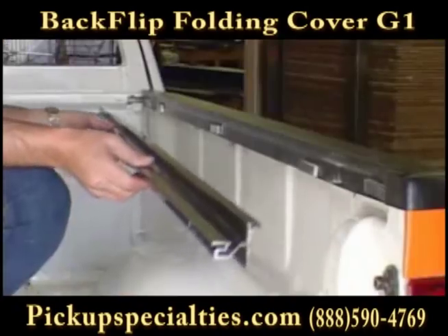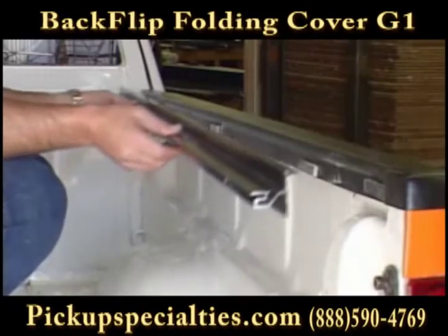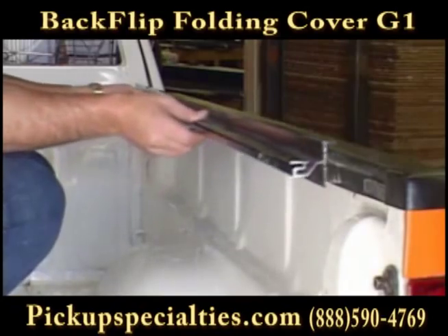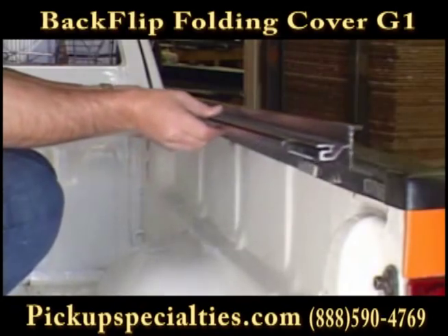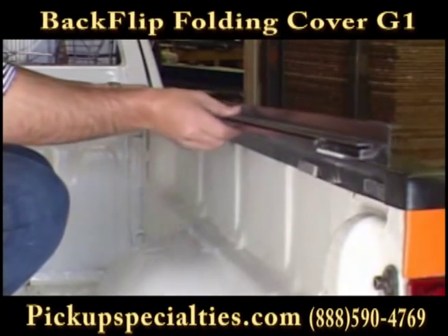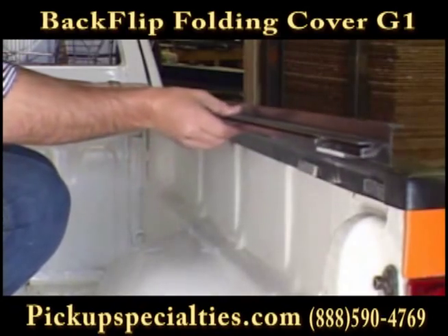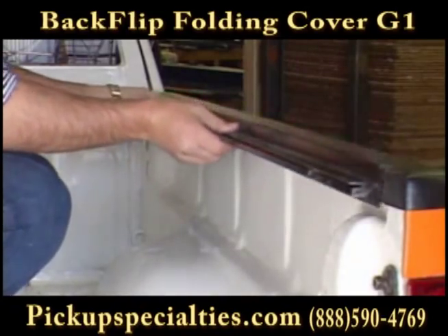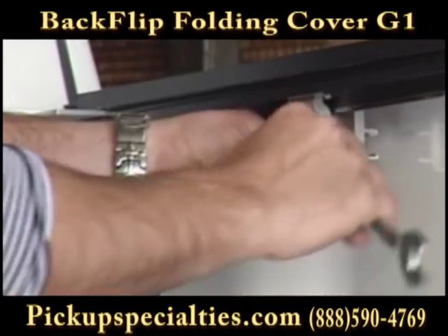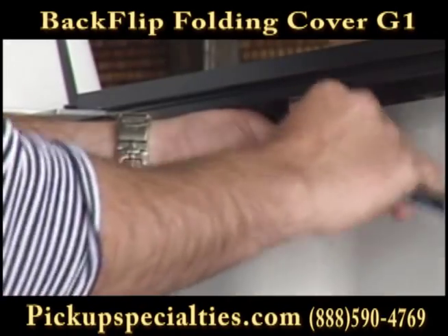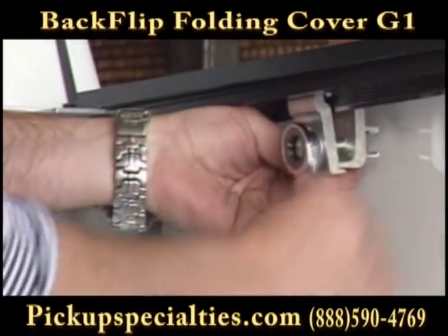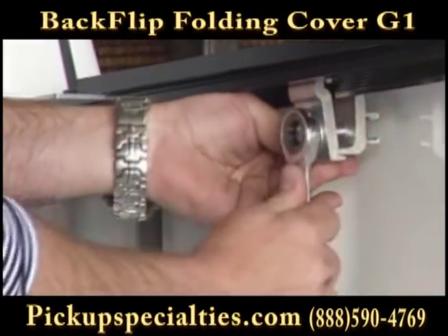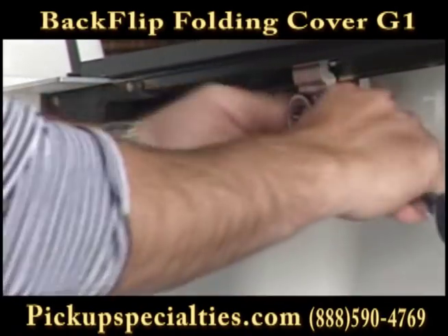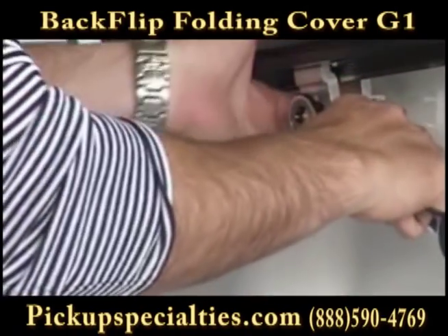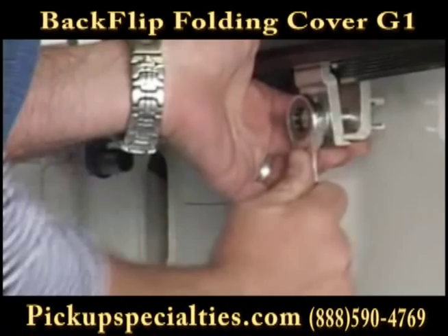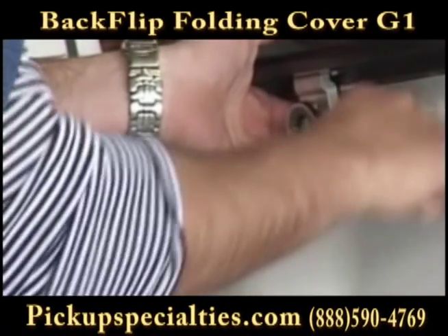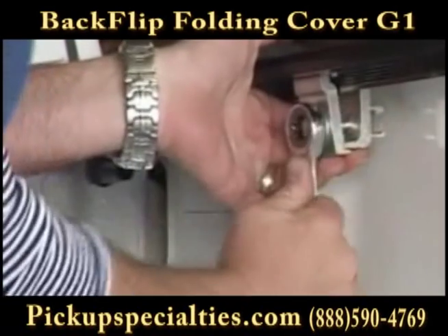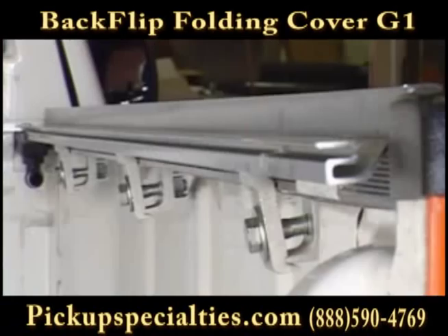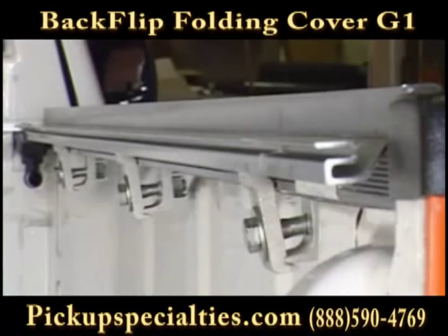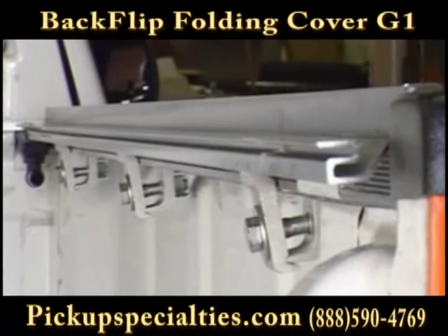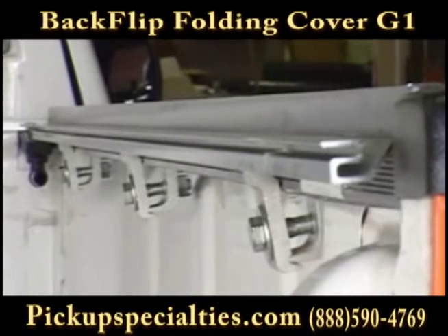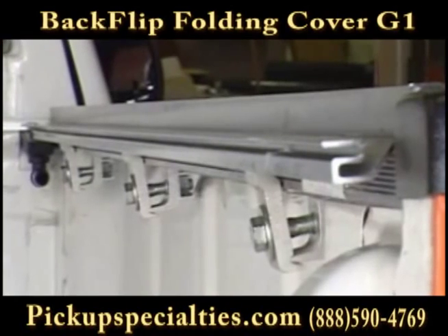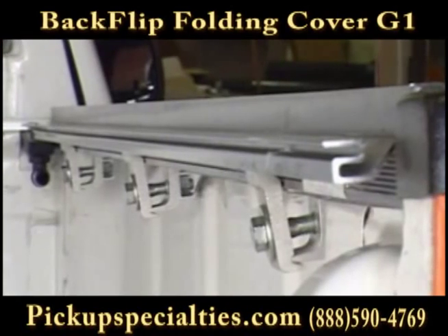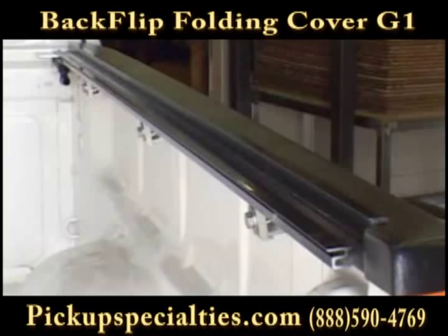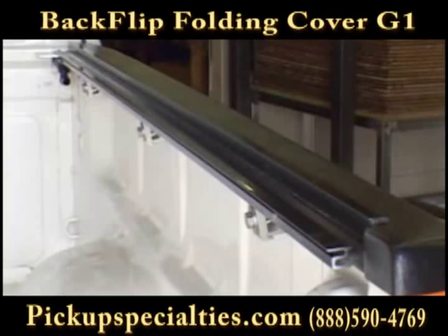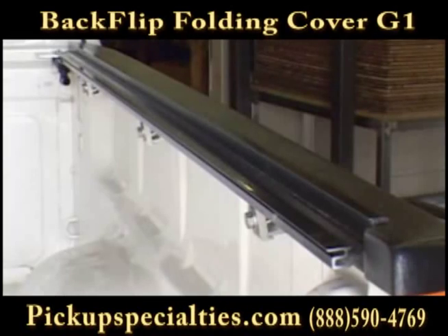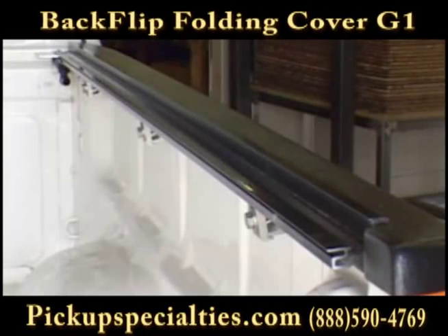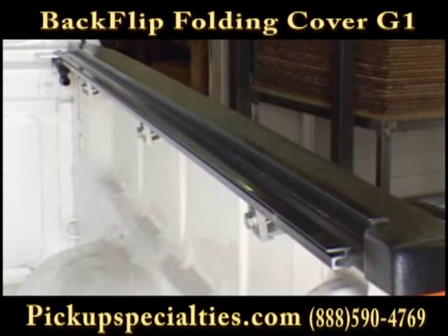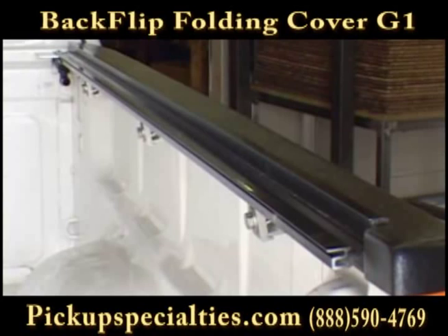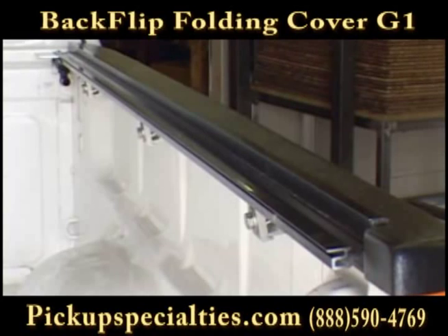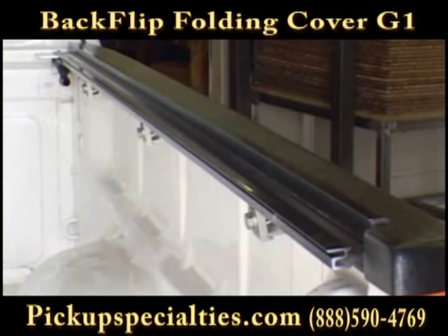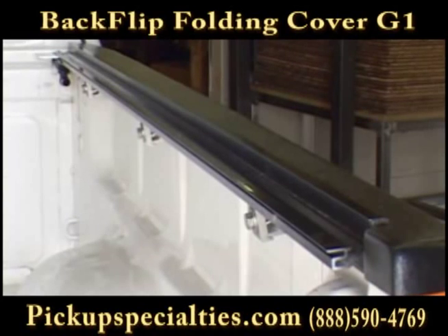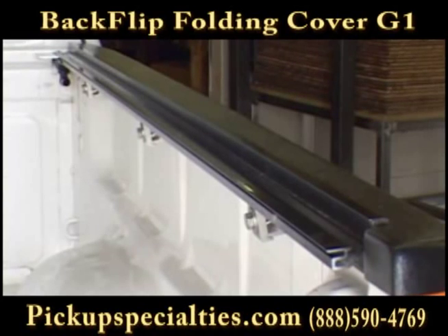Now clamp your rails to your truck bed using the three clamps provided for each side. Make sure the rails are positioned as far forward as possible, as close to the cab wall as you can get them.